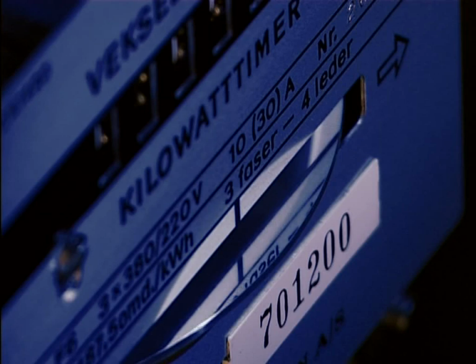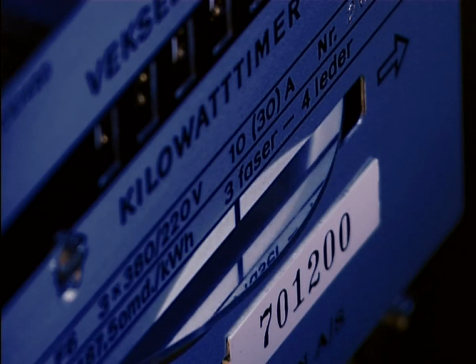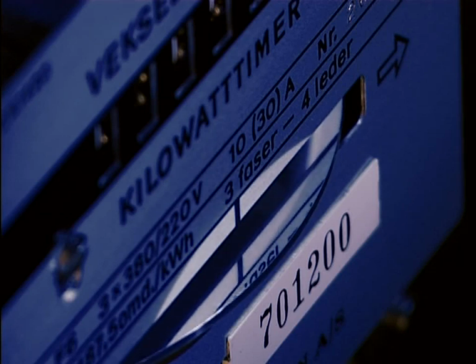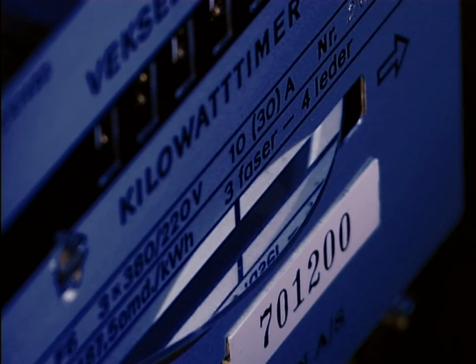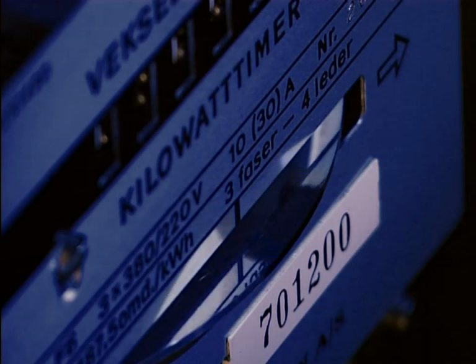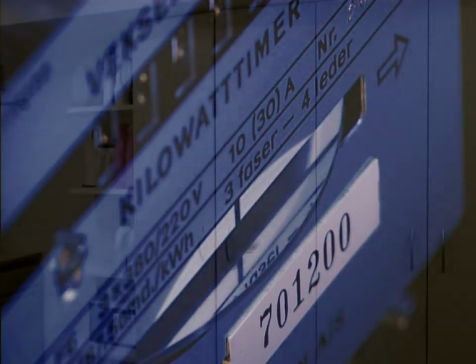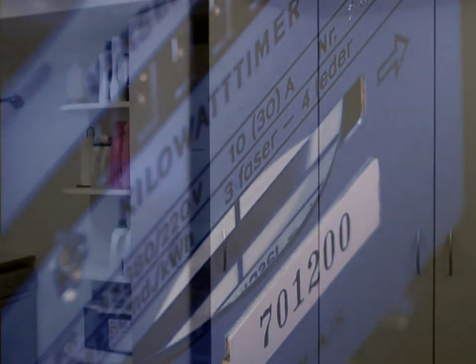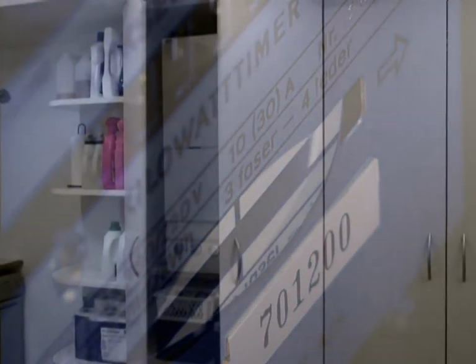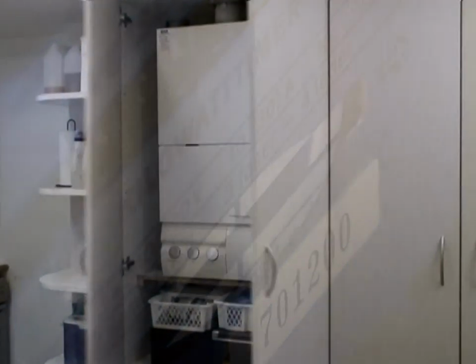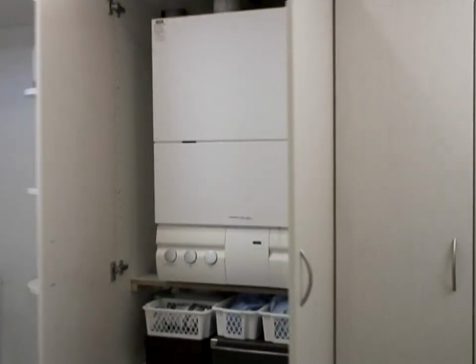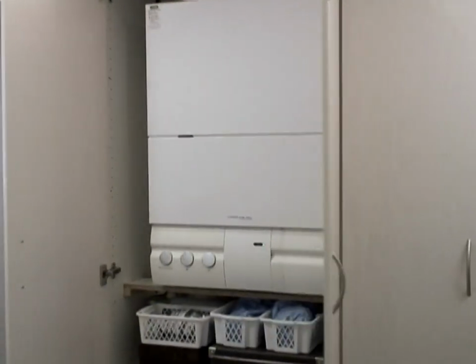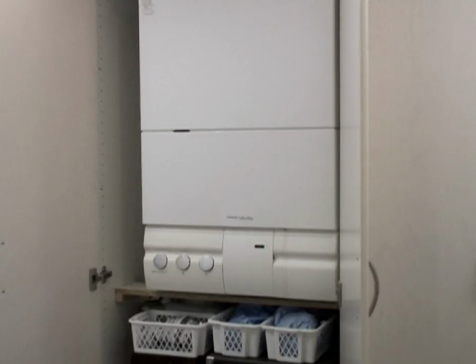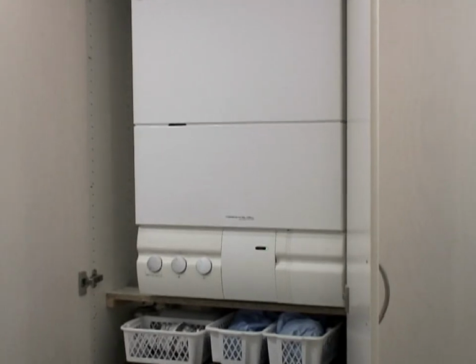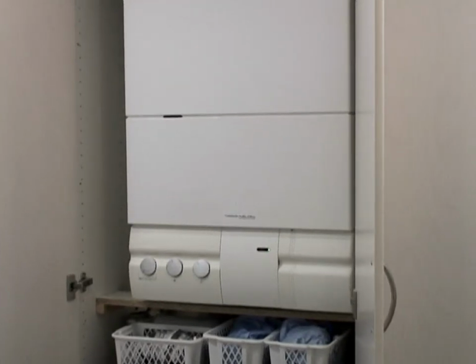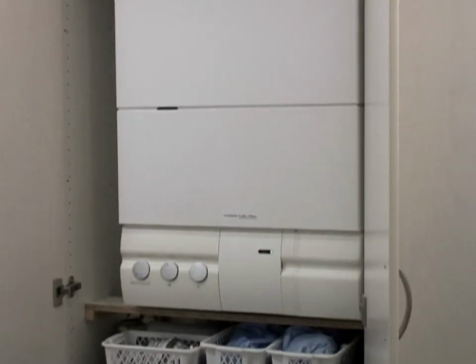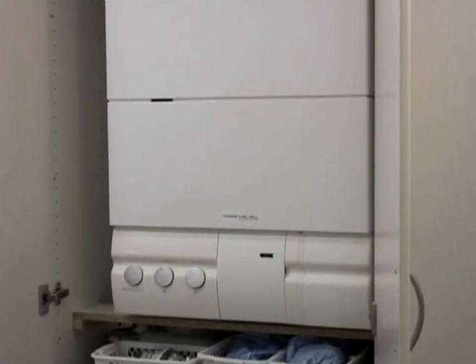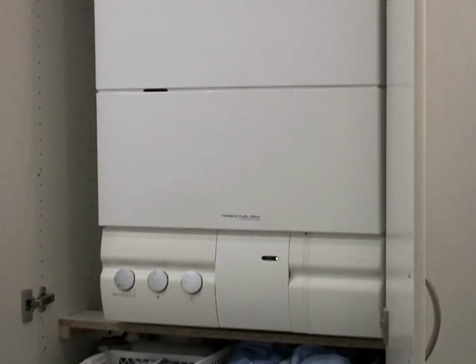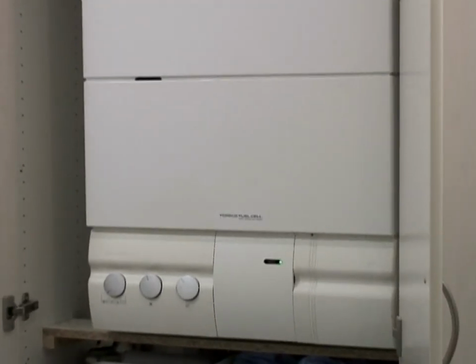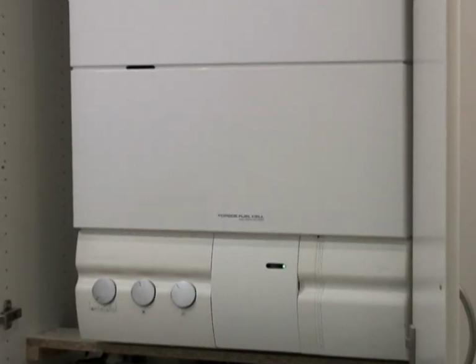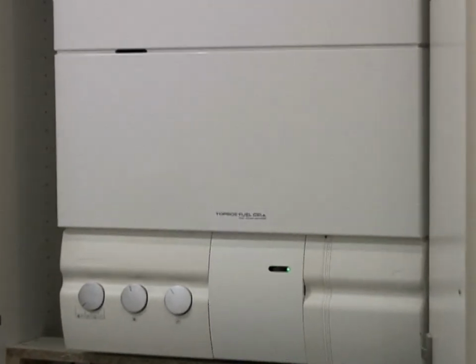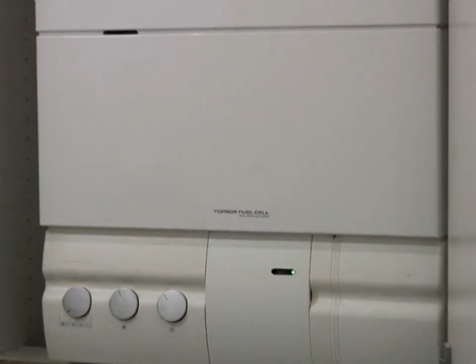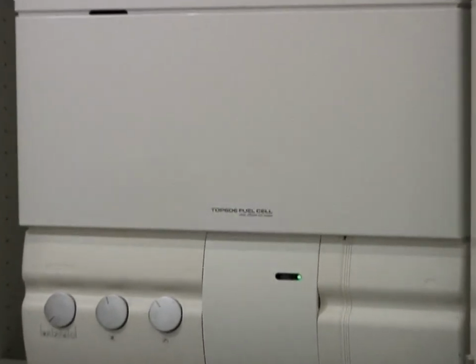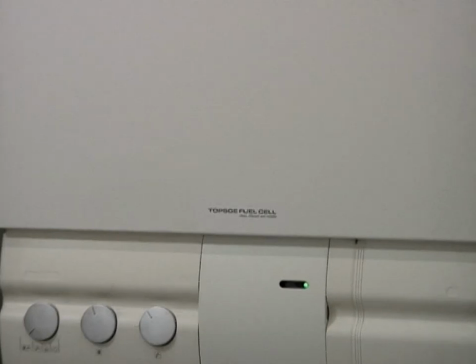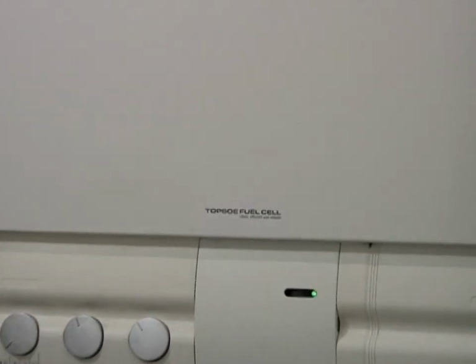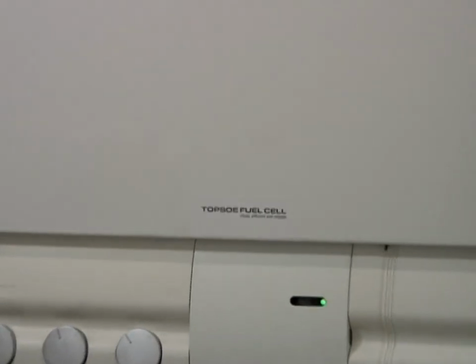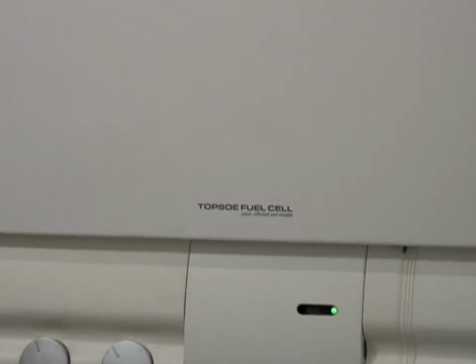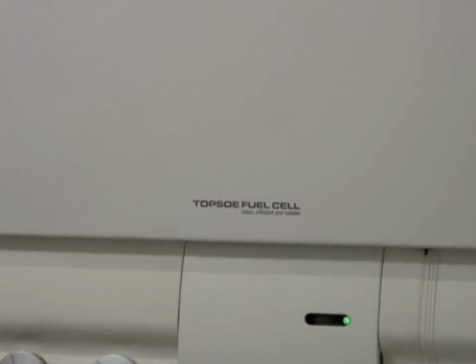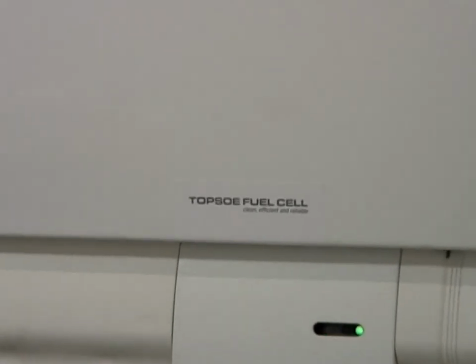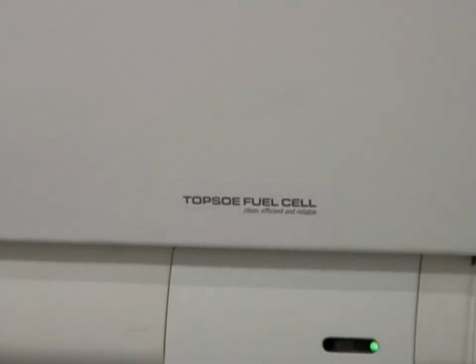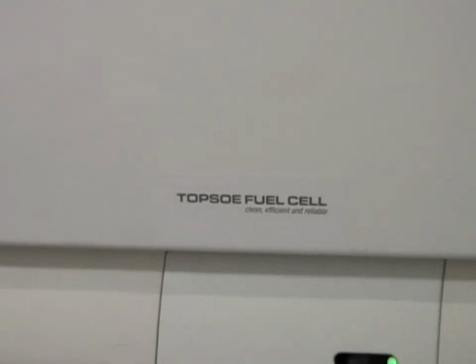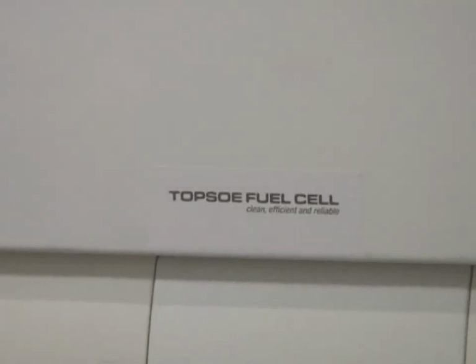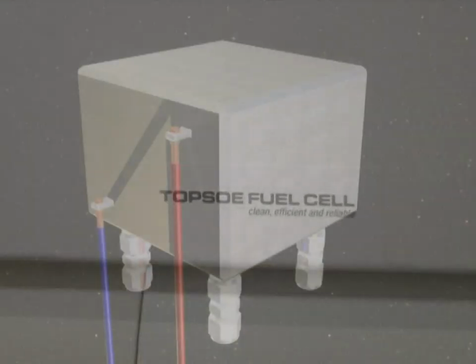An SOFC fuel cell is an environmentally friendly alternative to a natural gas or oil-fired boiler. SOFC fuel cells will run on natural gas, gasified biomass, or other fuels. The fuel cell converts the fuel to electricity and heat, which are both used in the house.